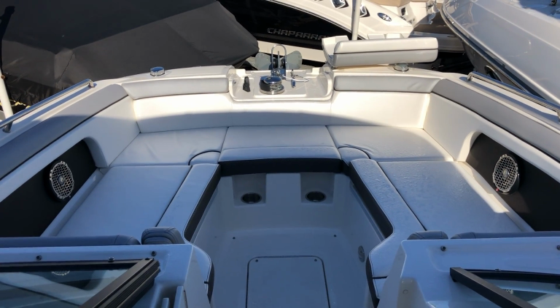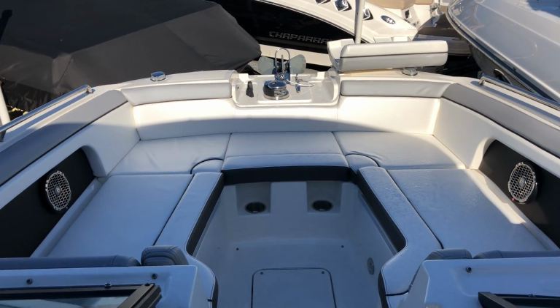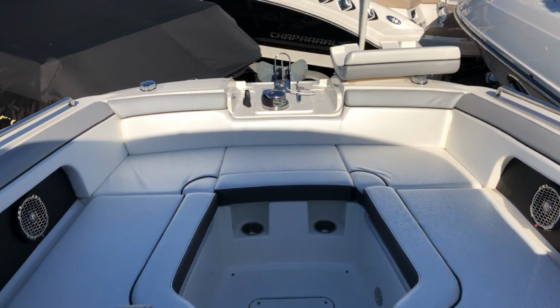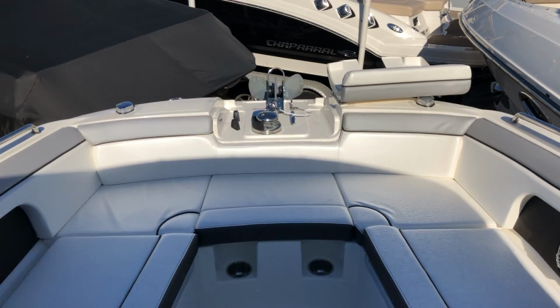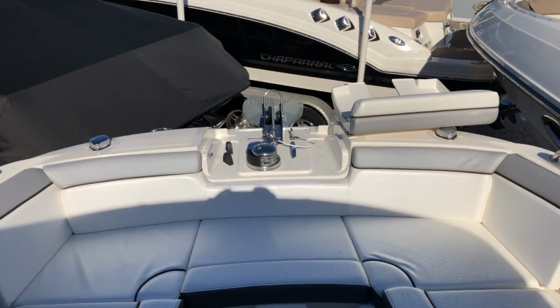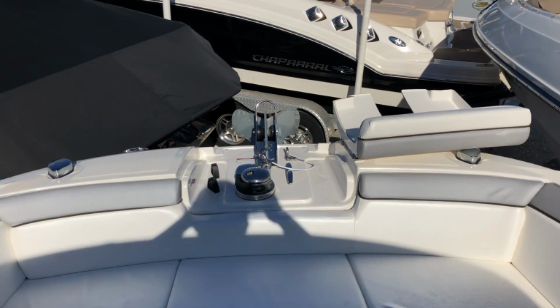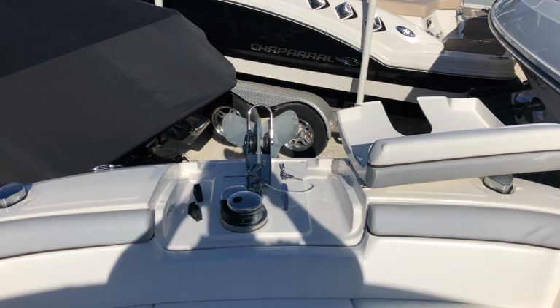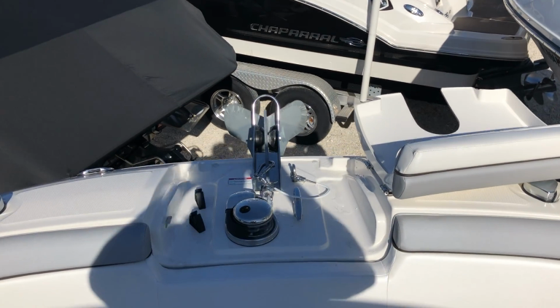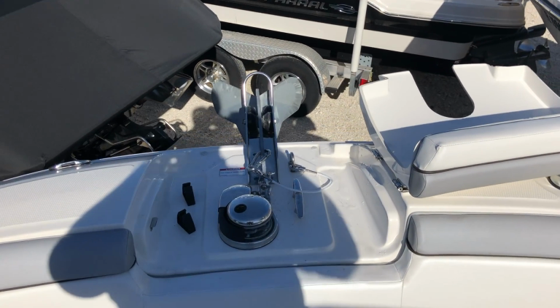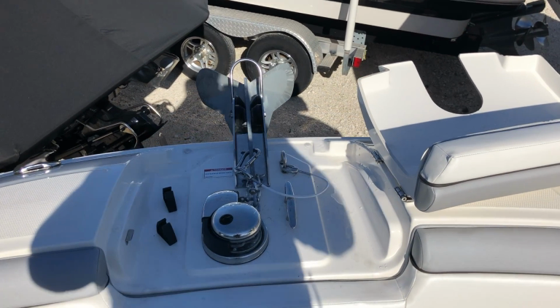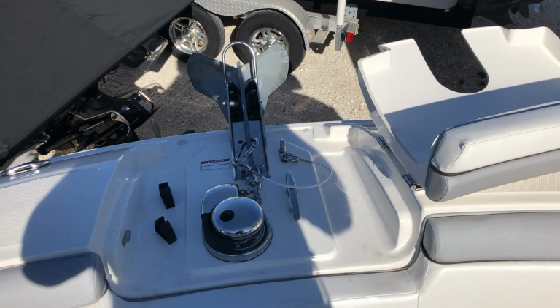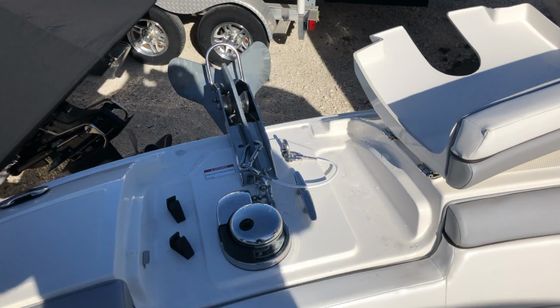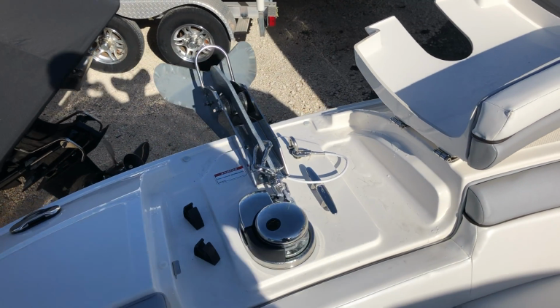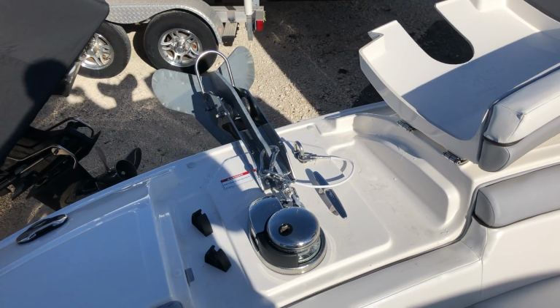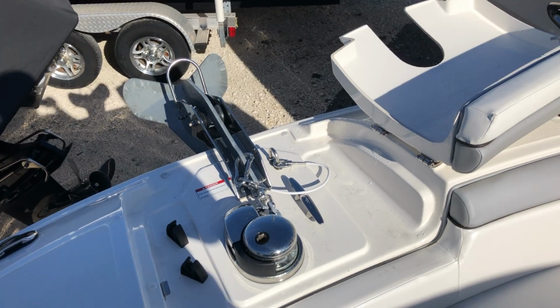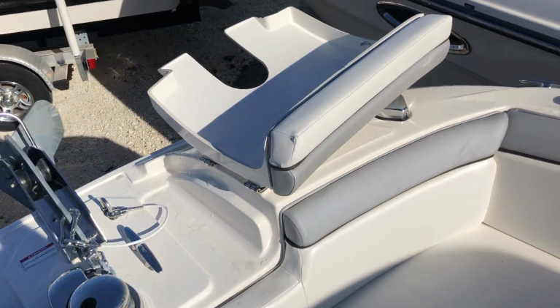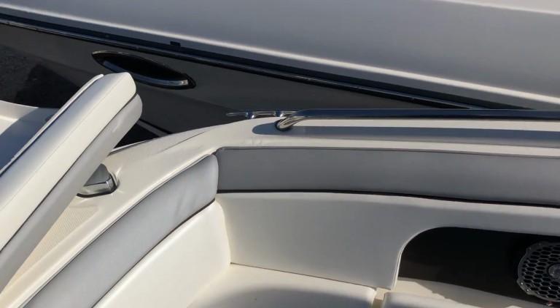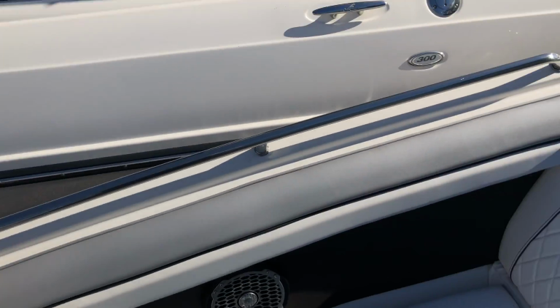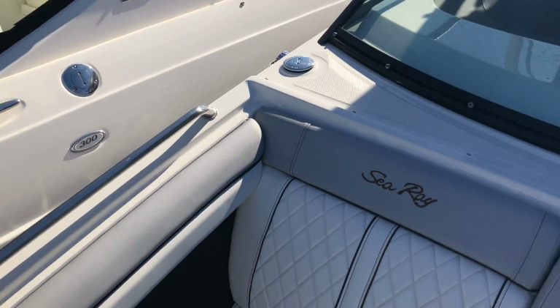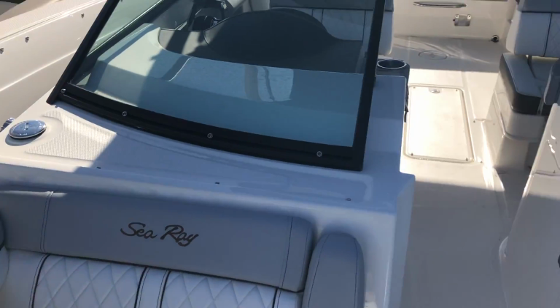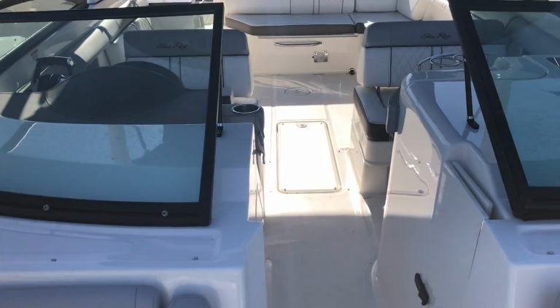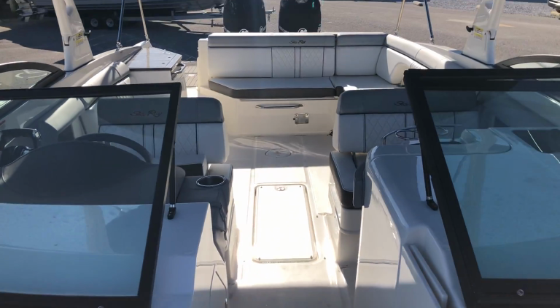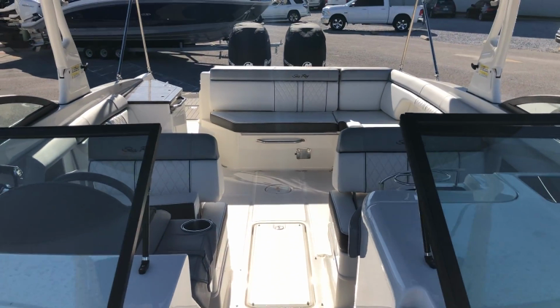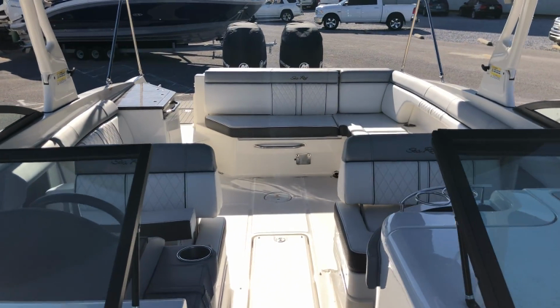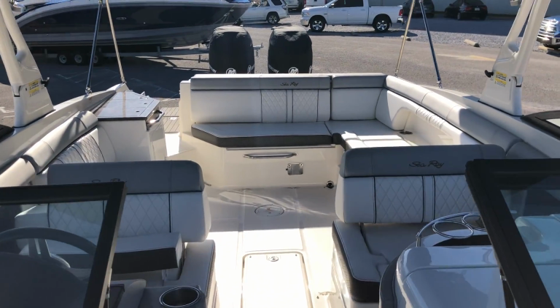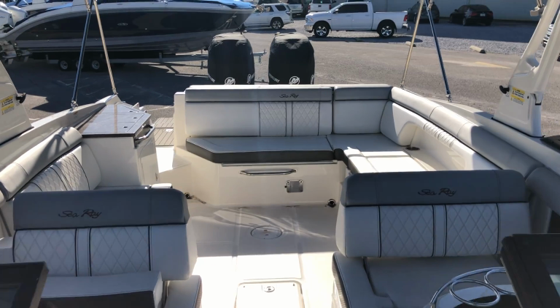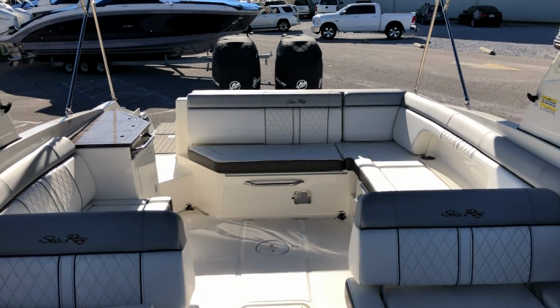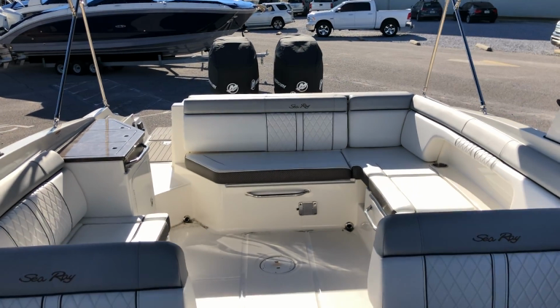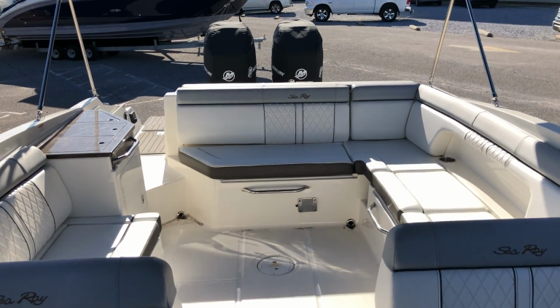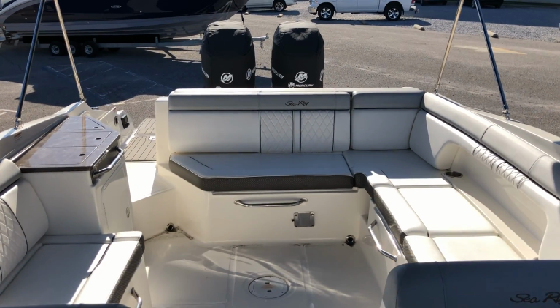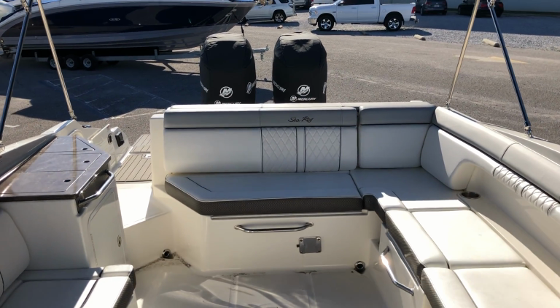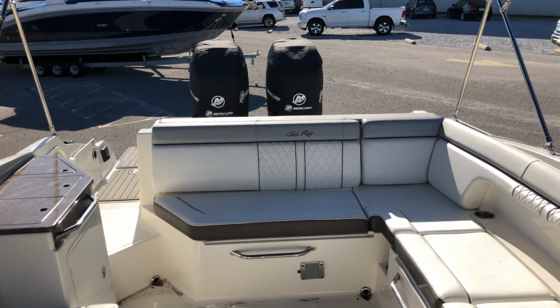Tons of bow seating and of course a windlass to make anchoring at the beach easy. This is a 2017 290 Sun Deck outboard at MarineMax Pensacola.